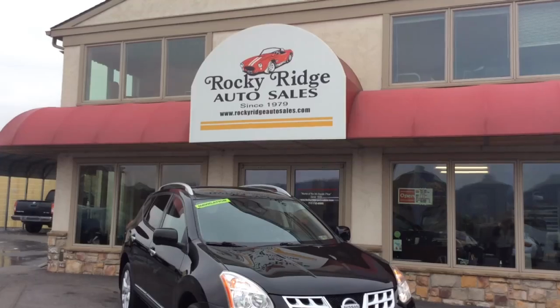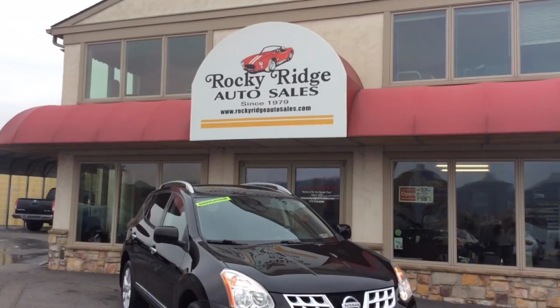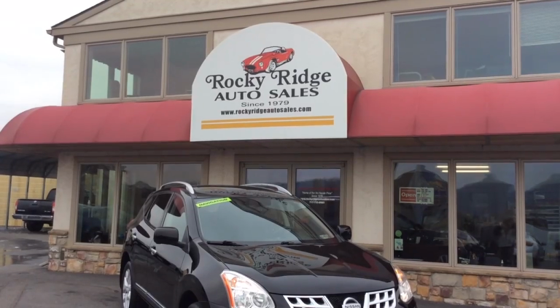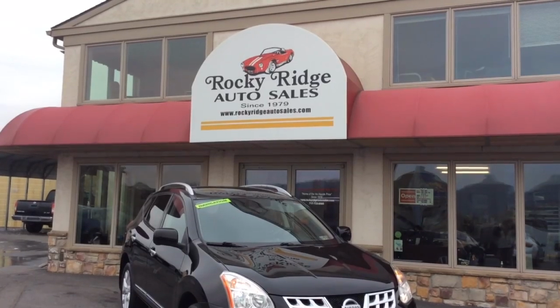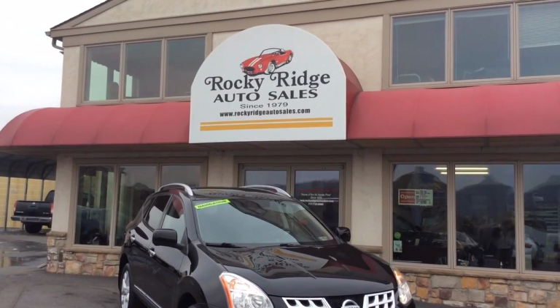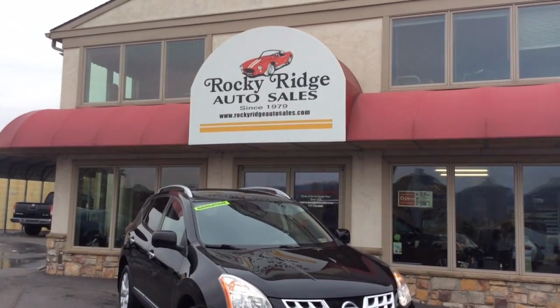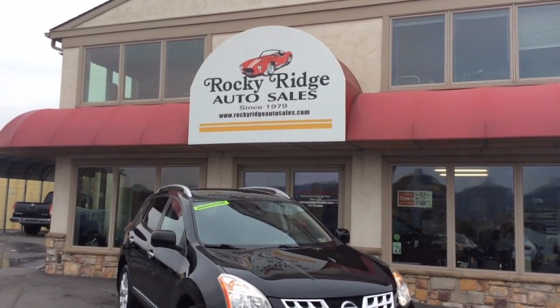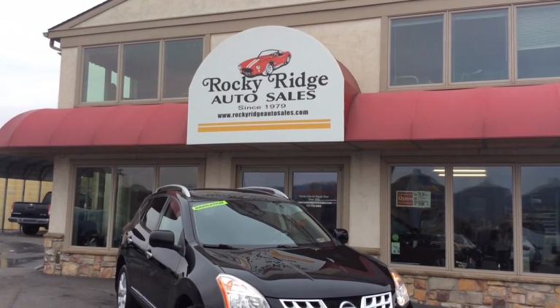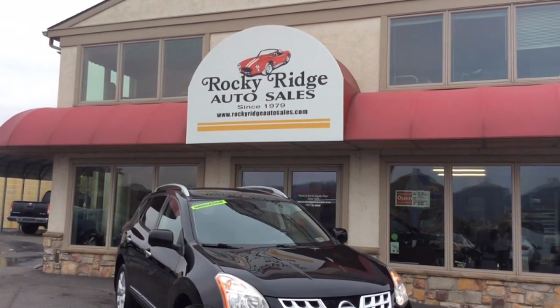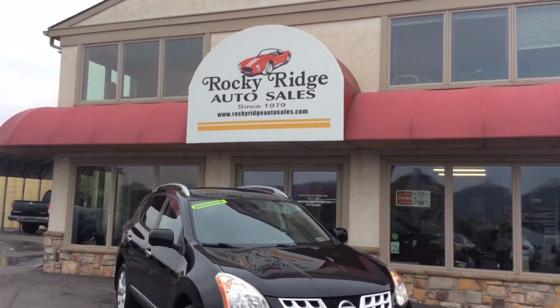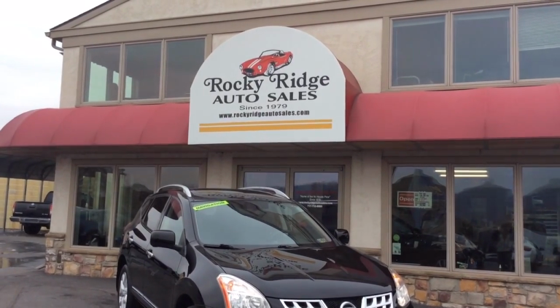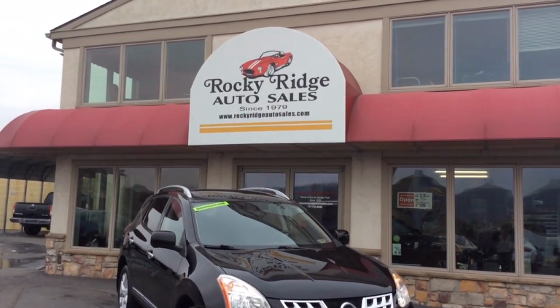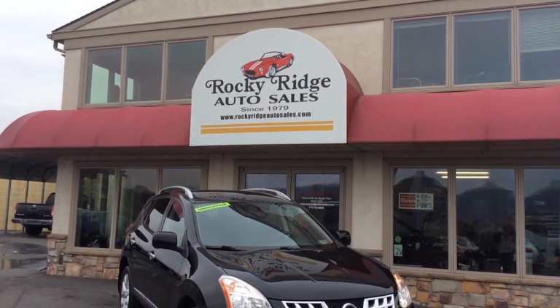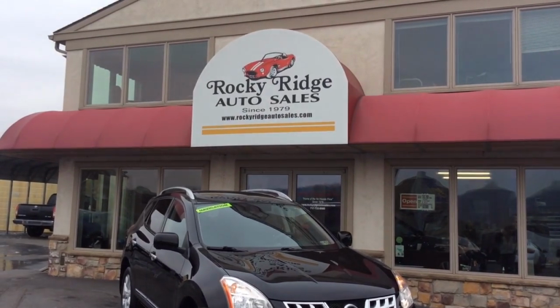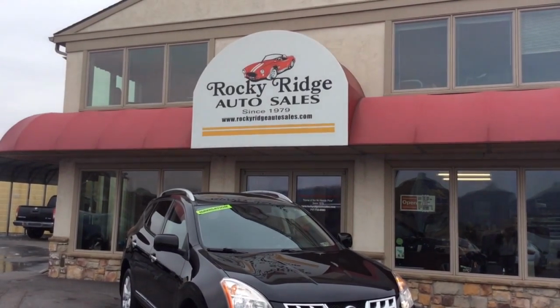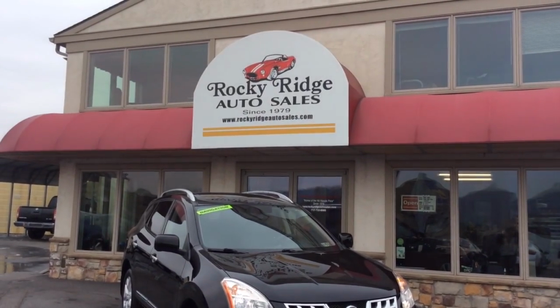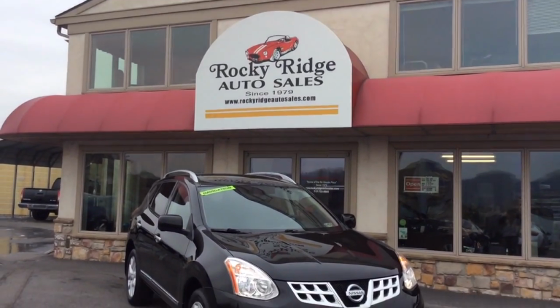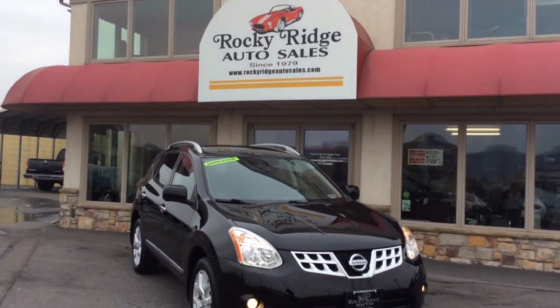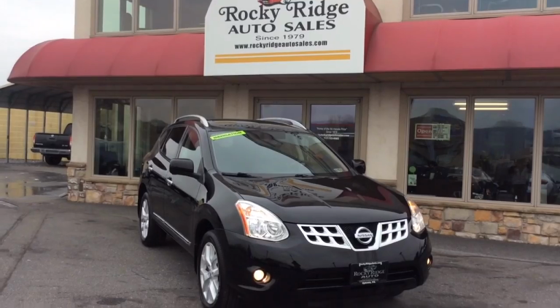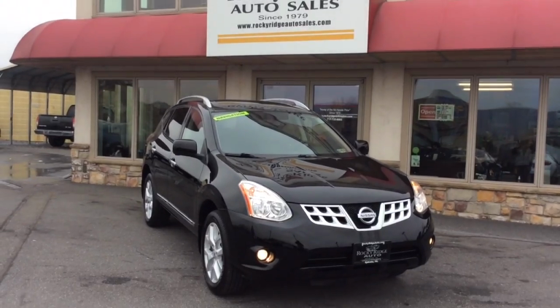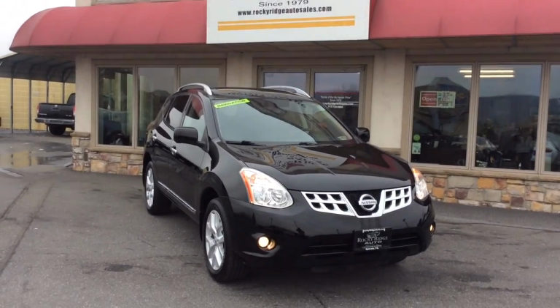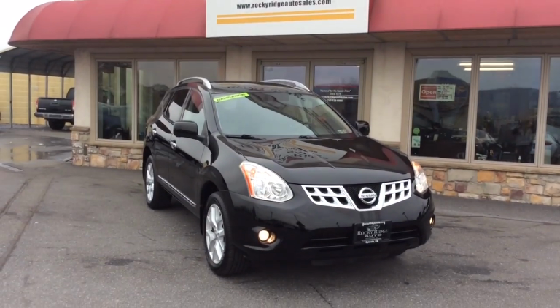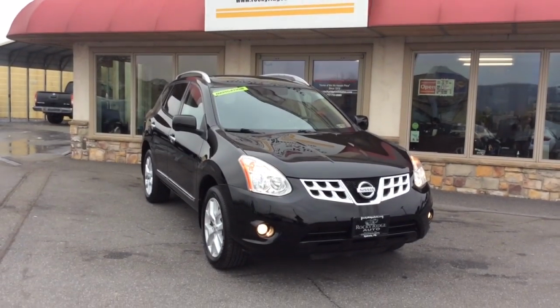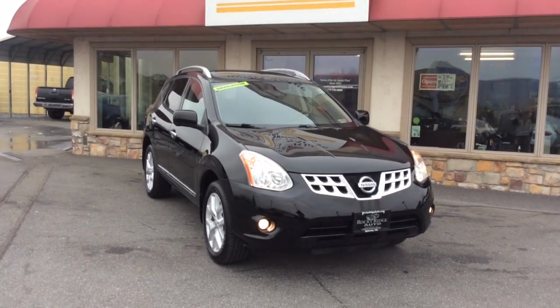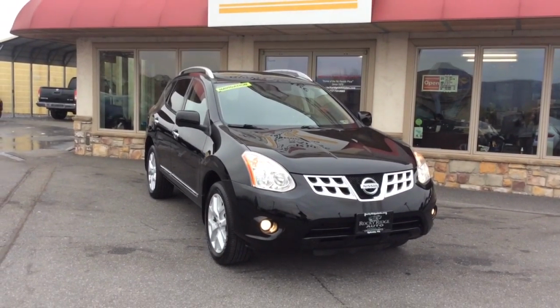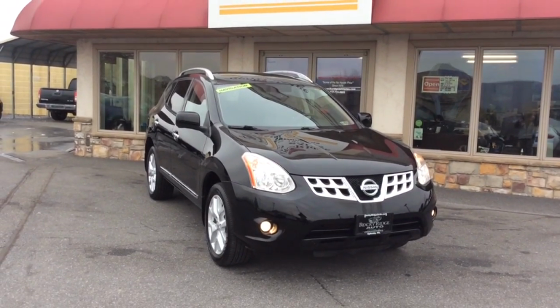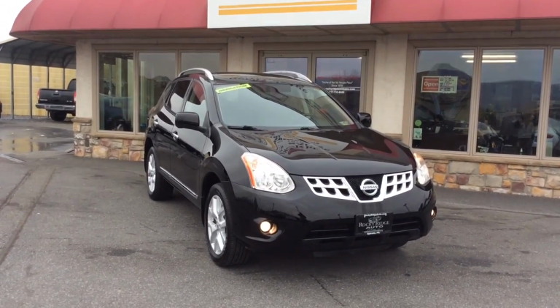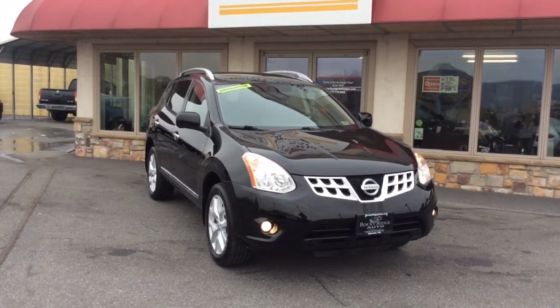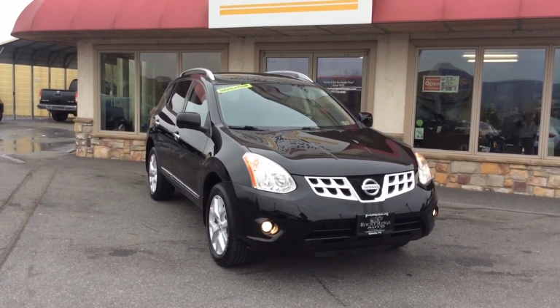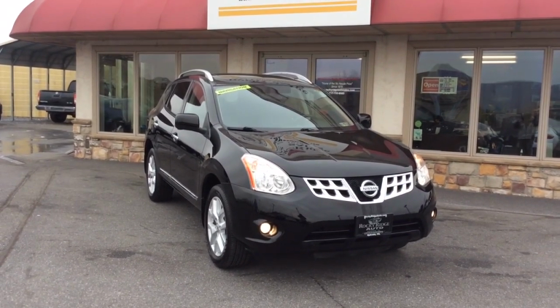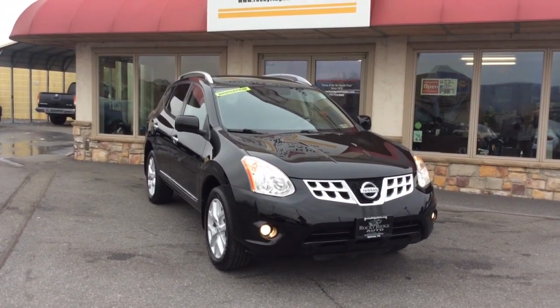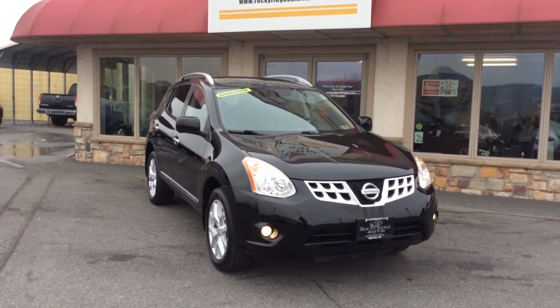Hello and welcome to Rocky Ridge Auto Sales here in Ephrata, Pennsylvania. We've been here selling quality used cars and trucks, sold at low, no-hassle, market-driven prices since 1979.